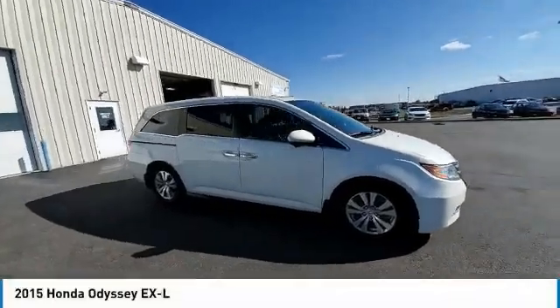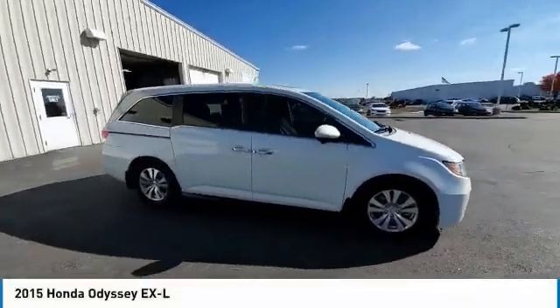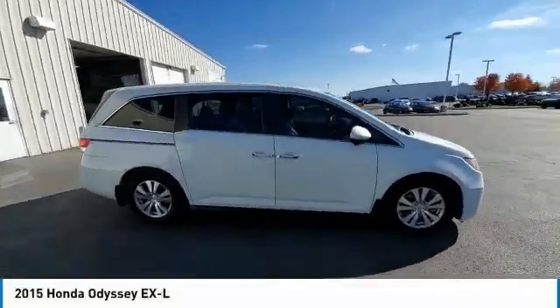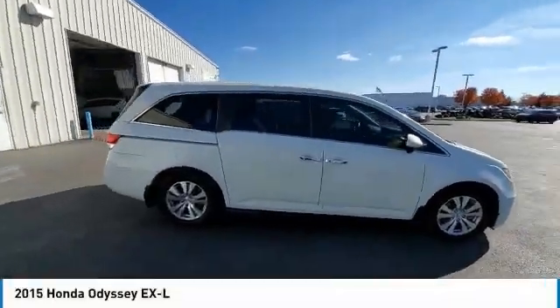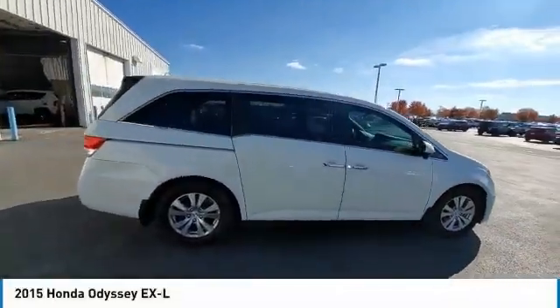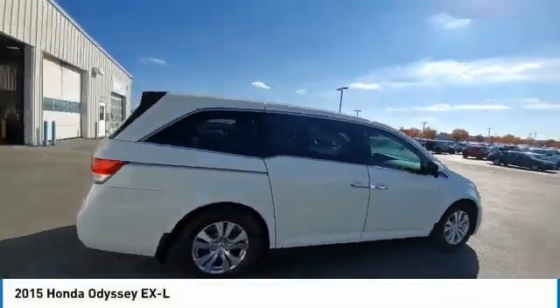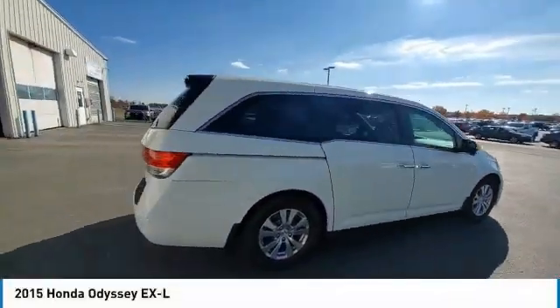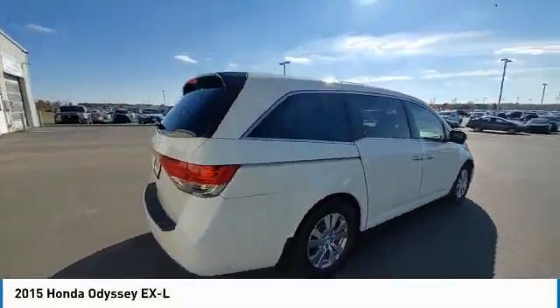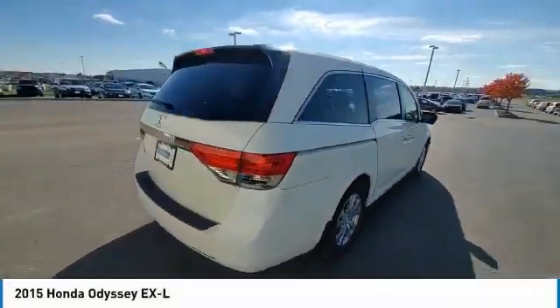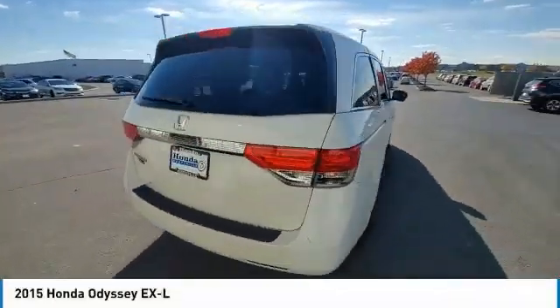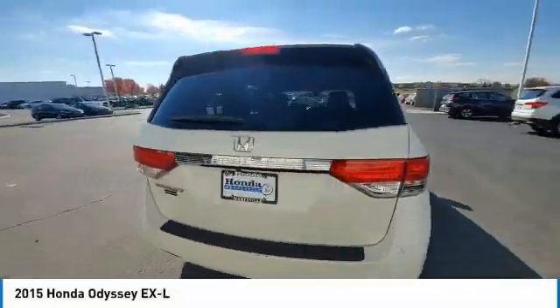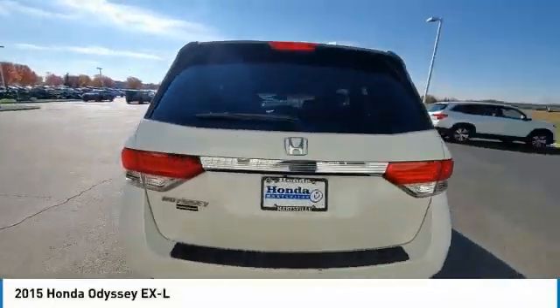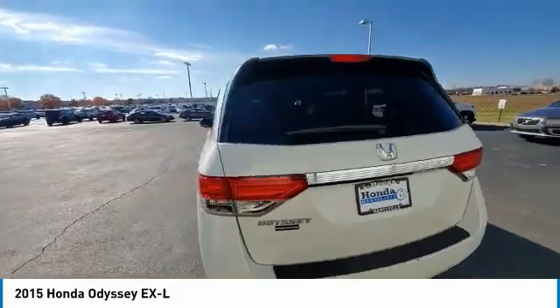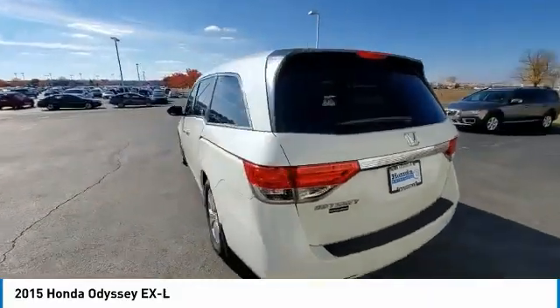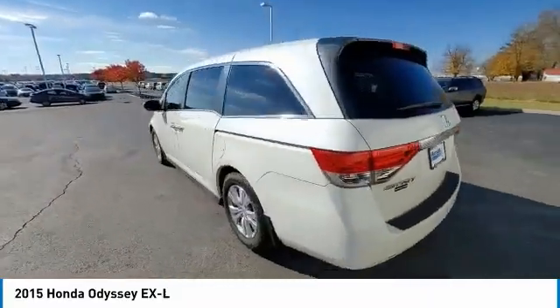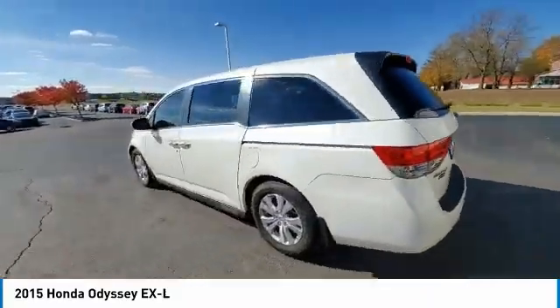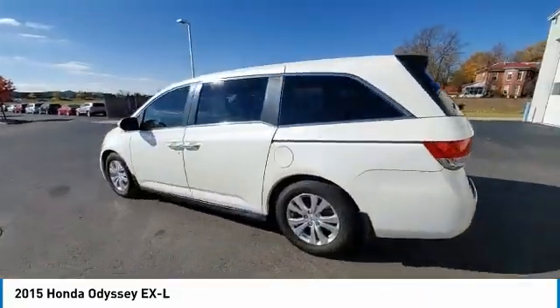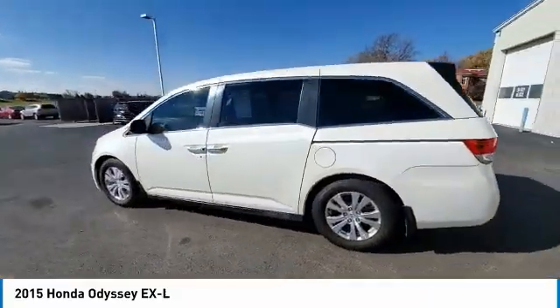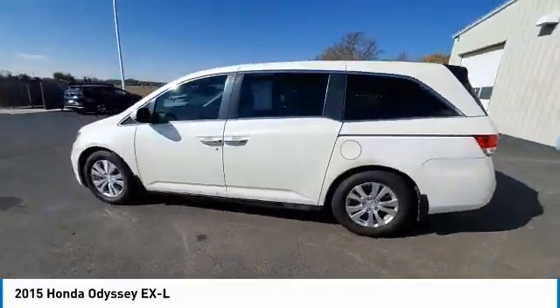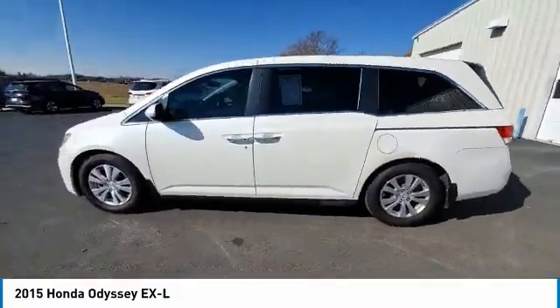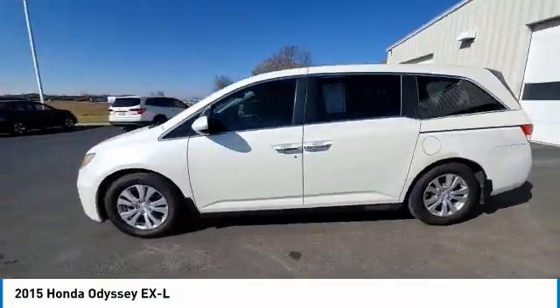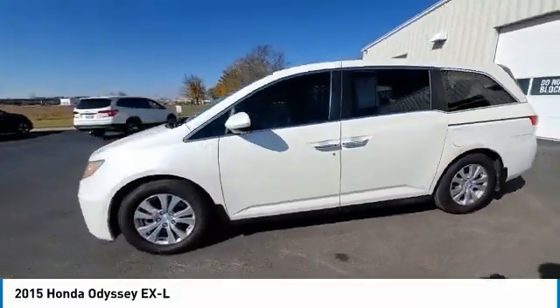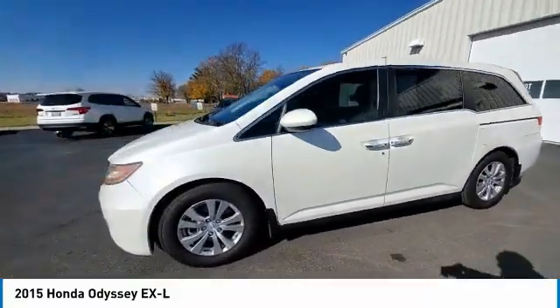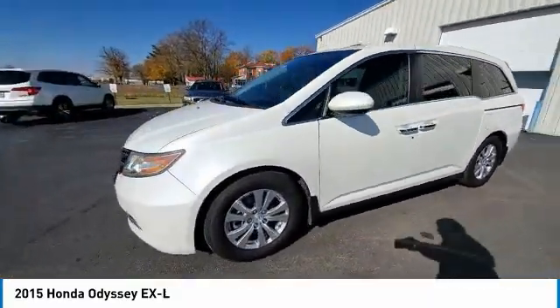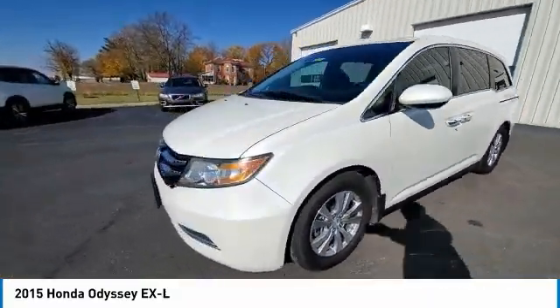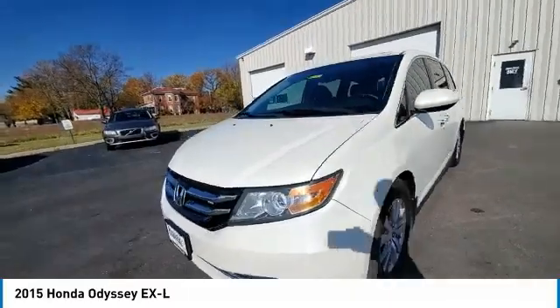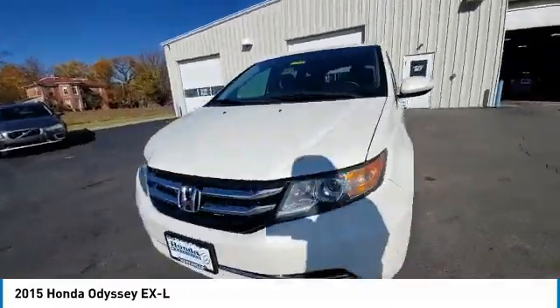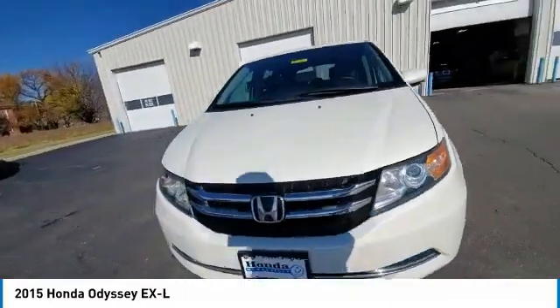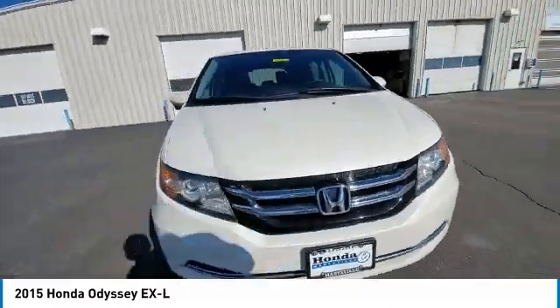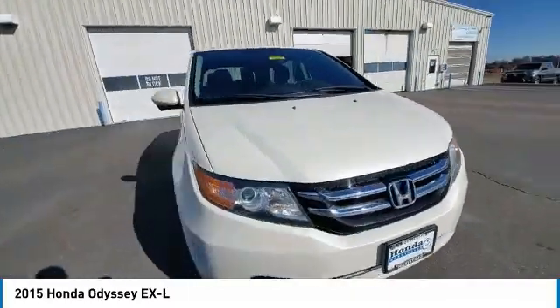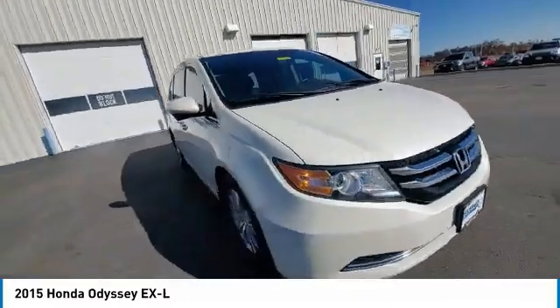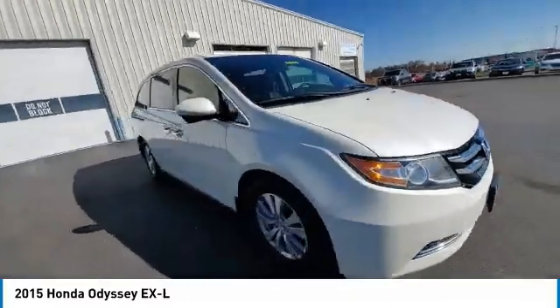Stop by and take a look at the 2015 Odyssey. The Honda Odyssey is a showcase of distinguished style, captivating technology, and advanced safety features. A must for all families.